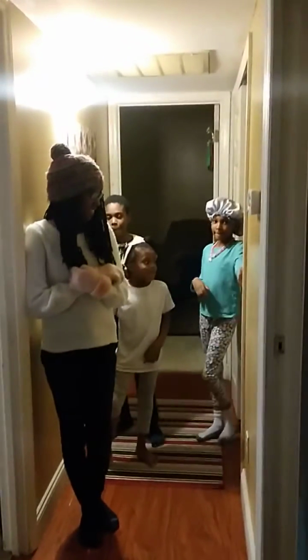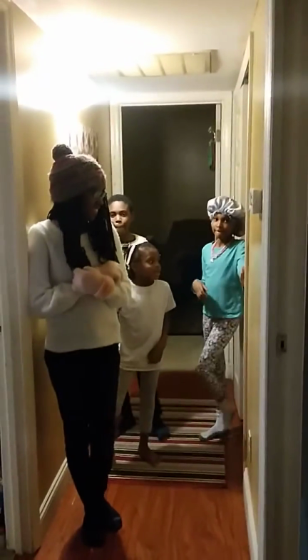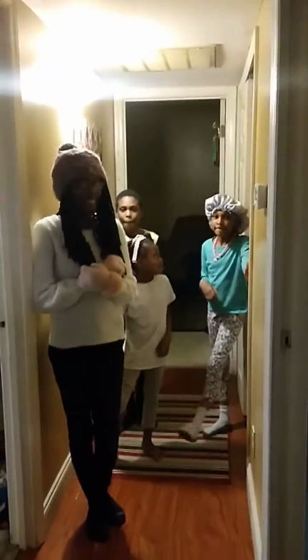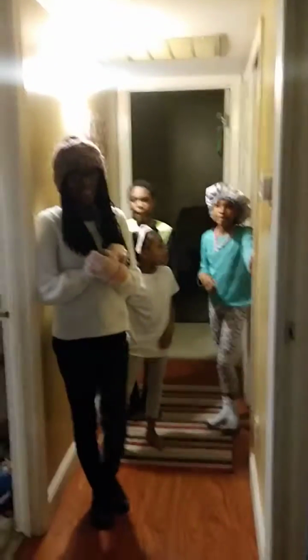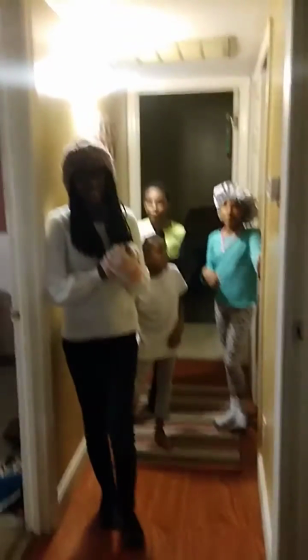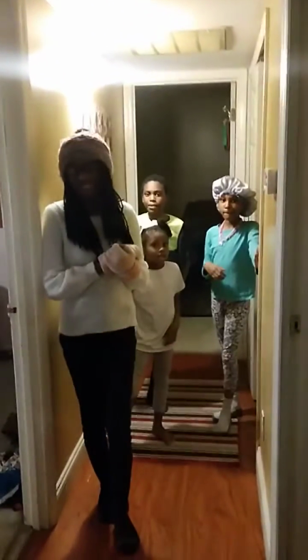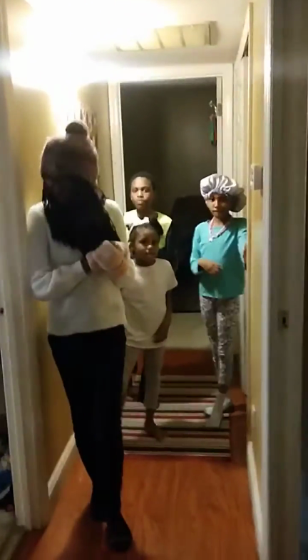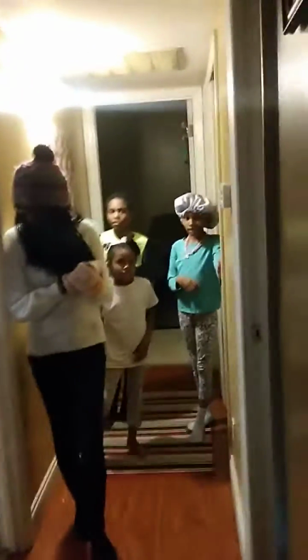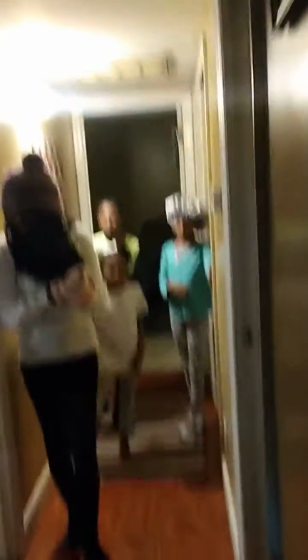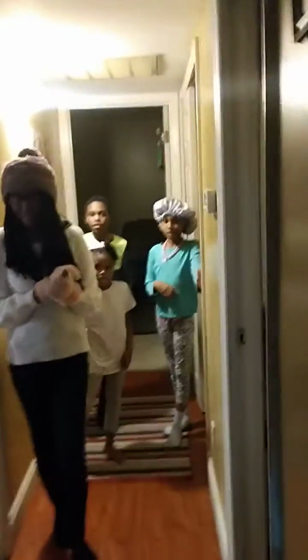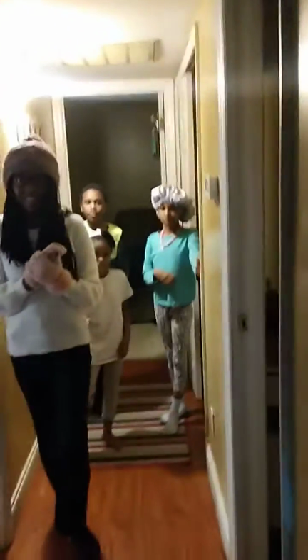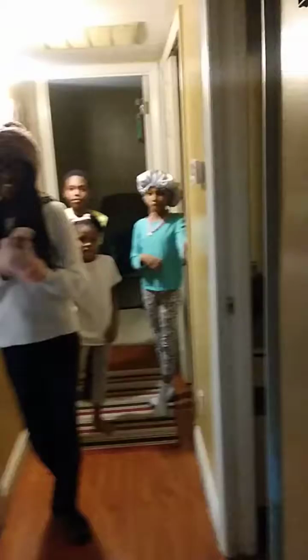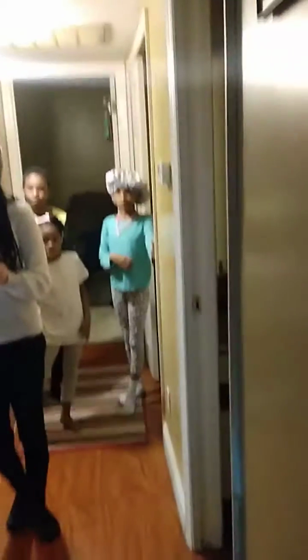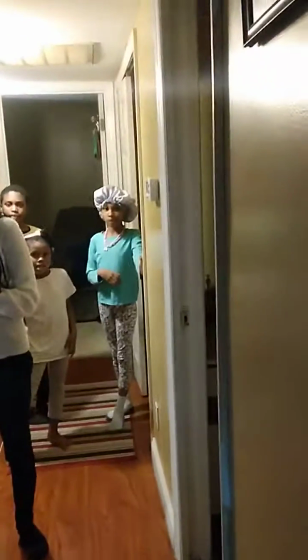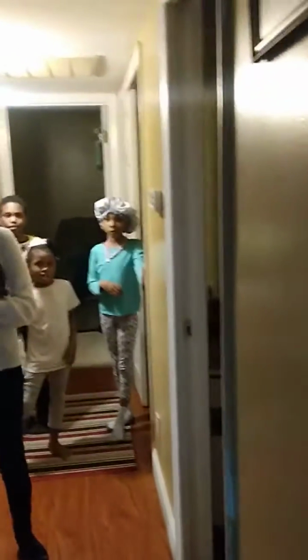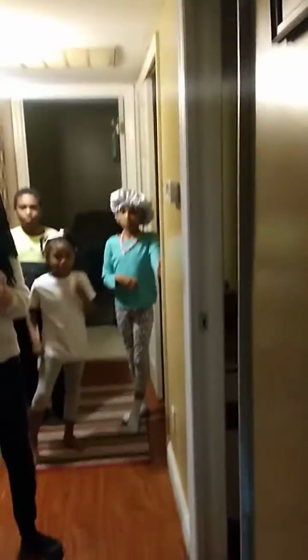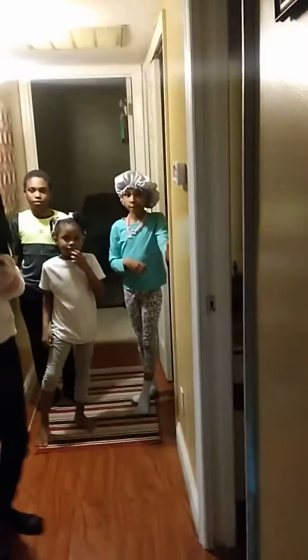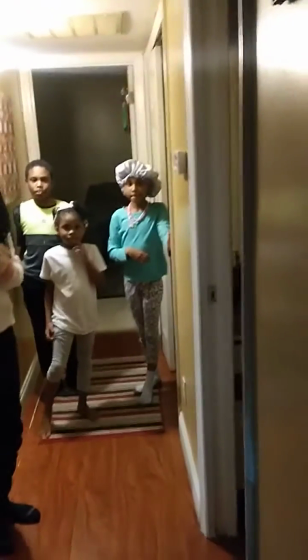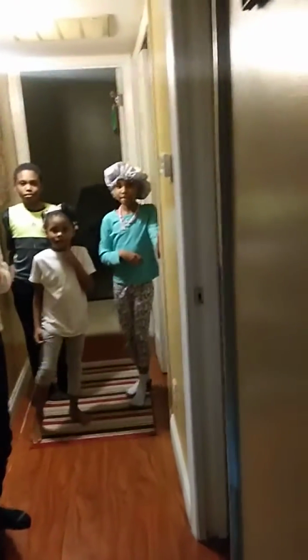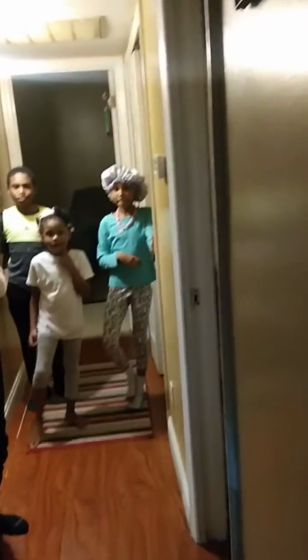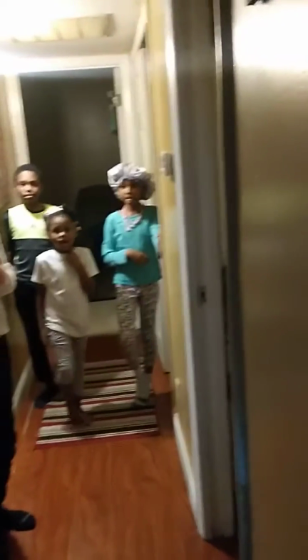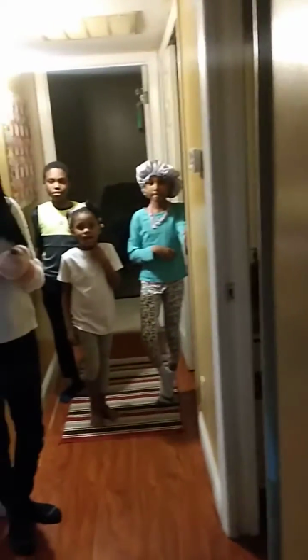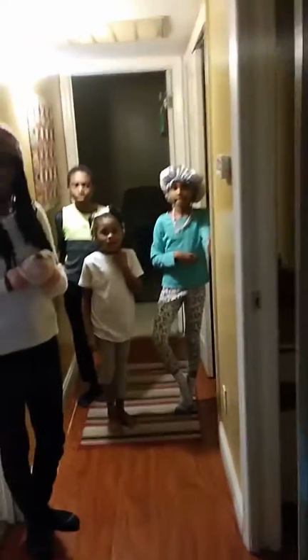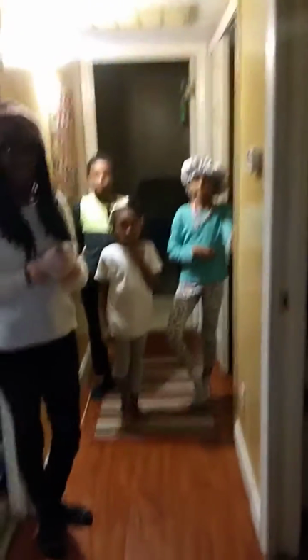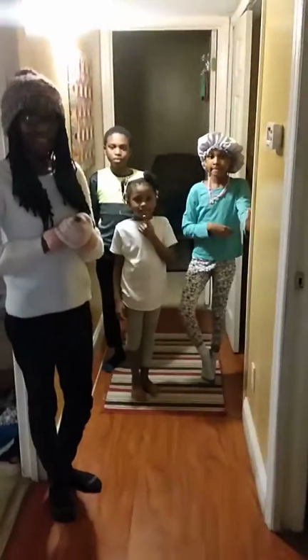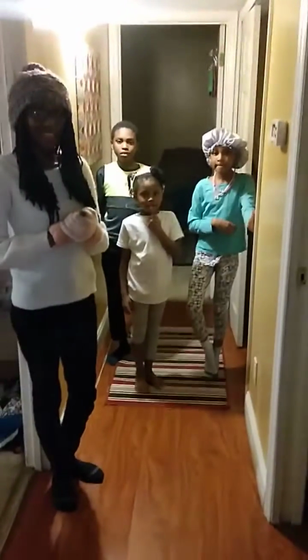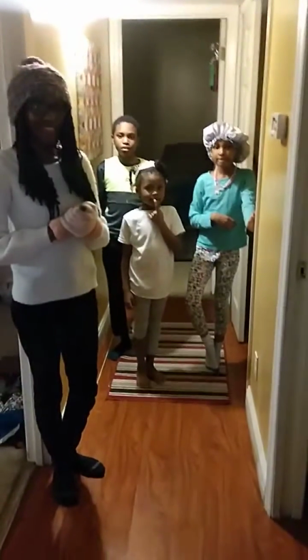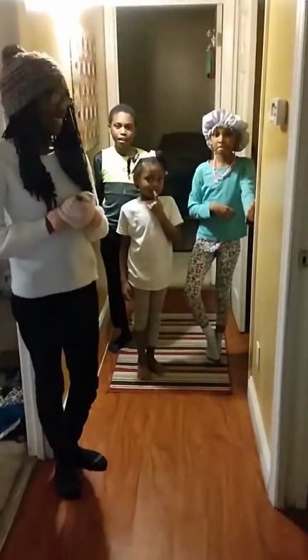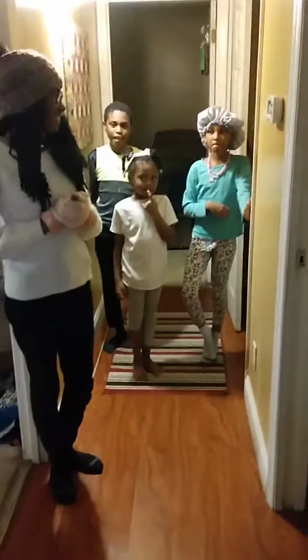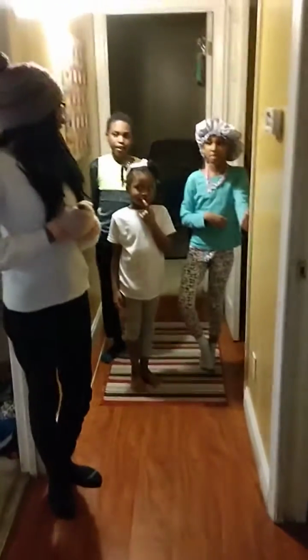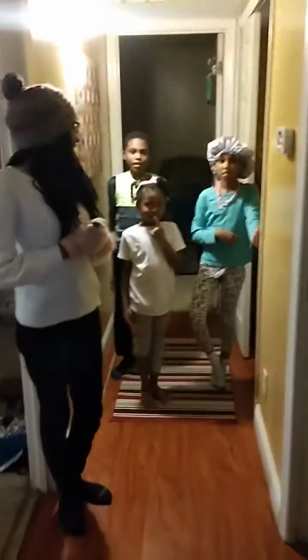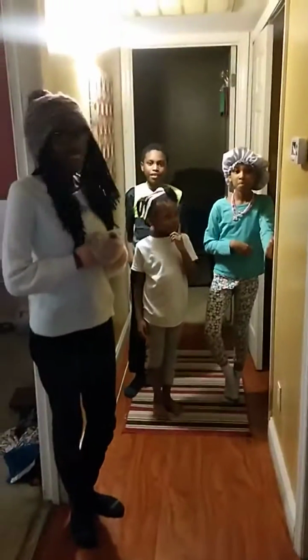Alright, y'all have a blessed and wonderful day. We'll get back with y'all with a live. Bye now! Blow them some sugar, y'all.